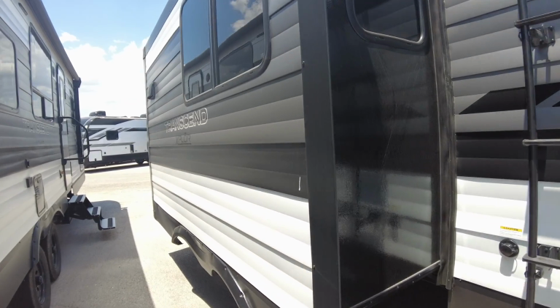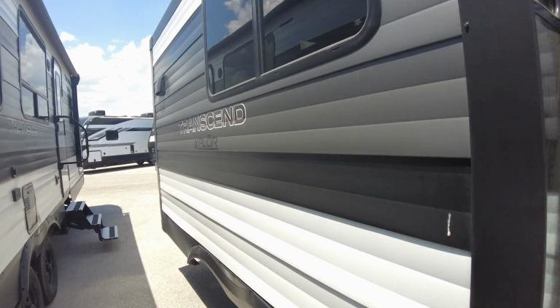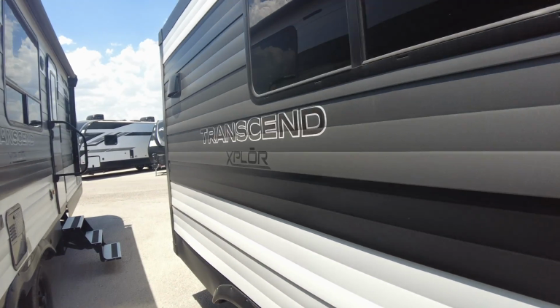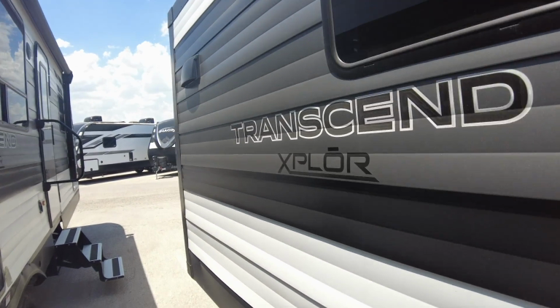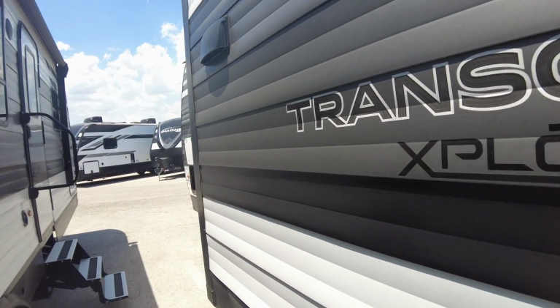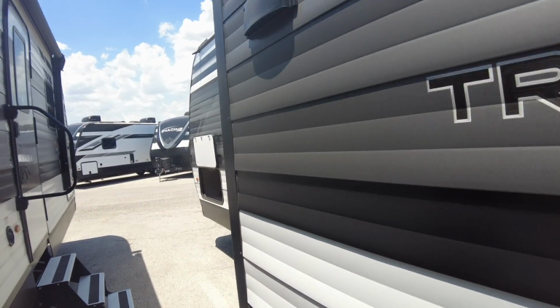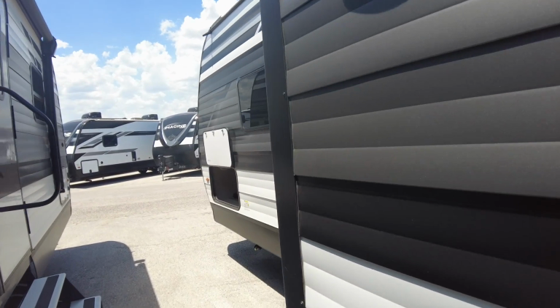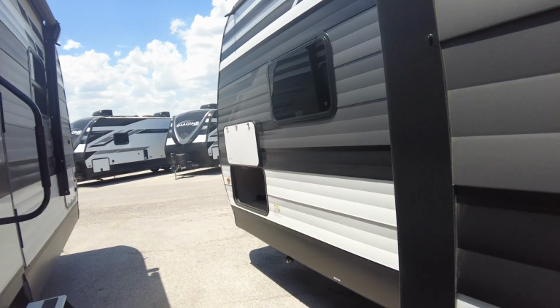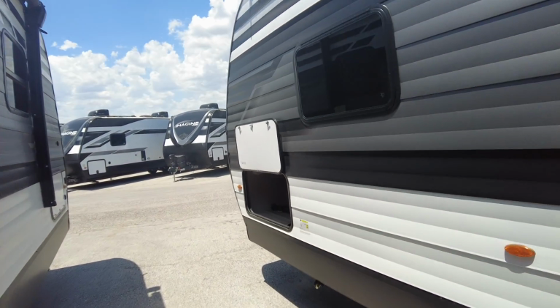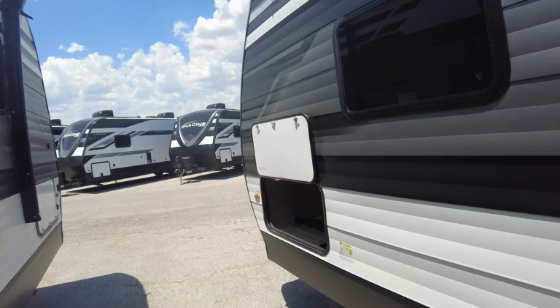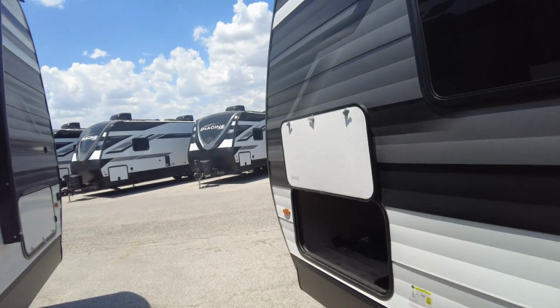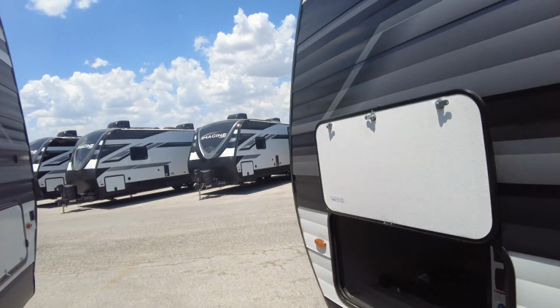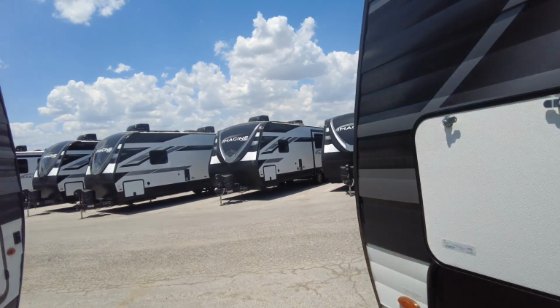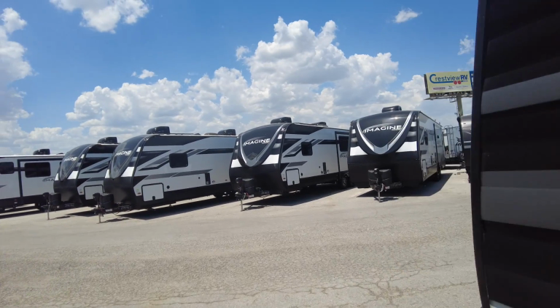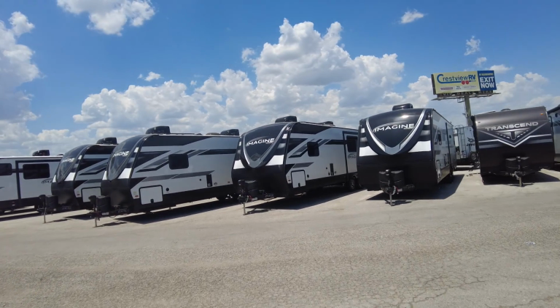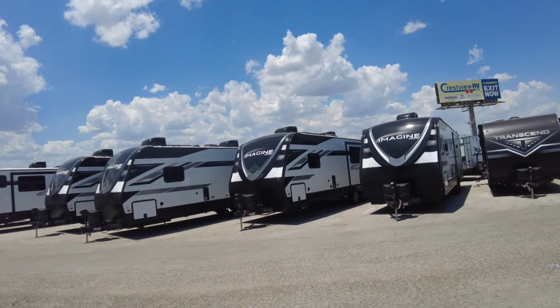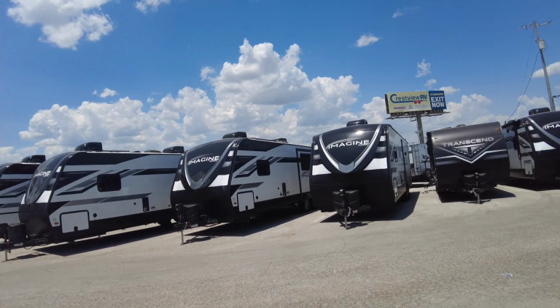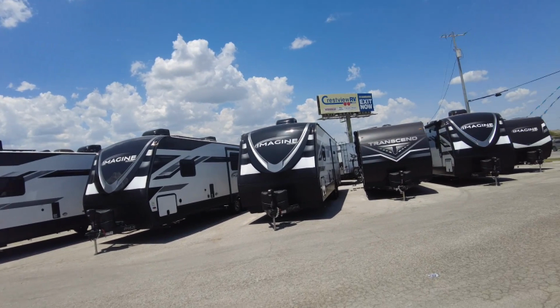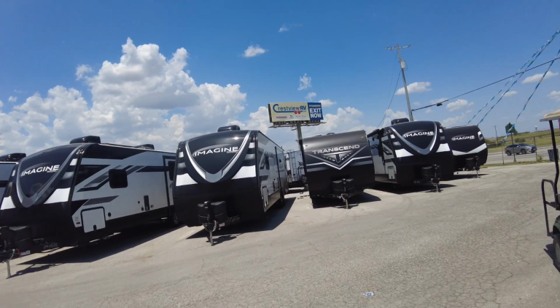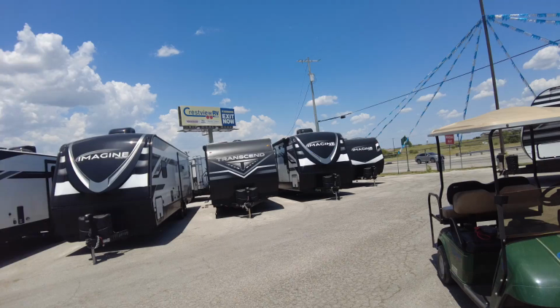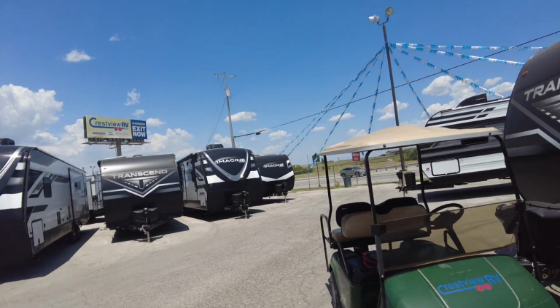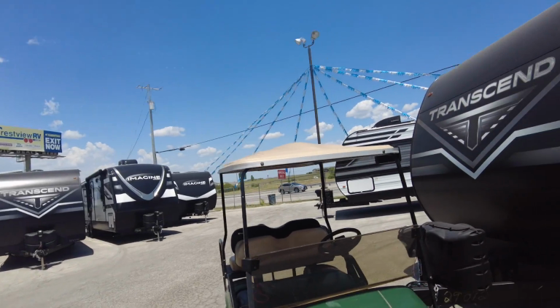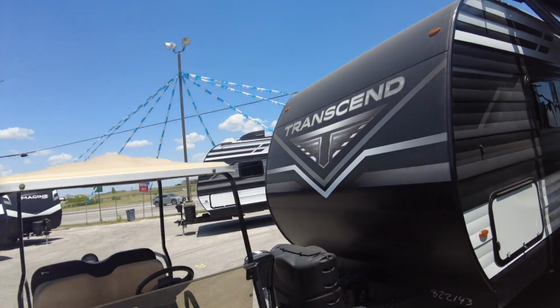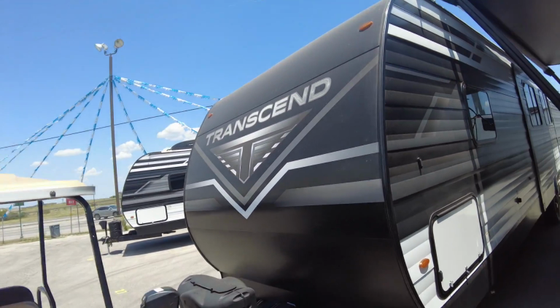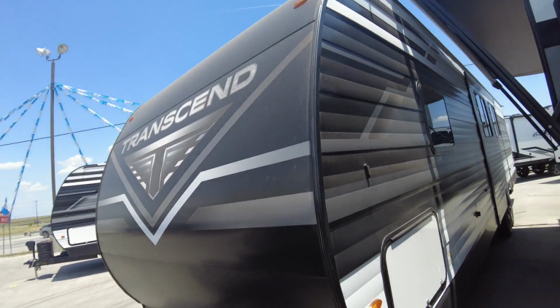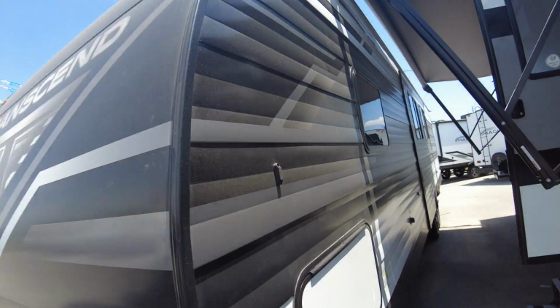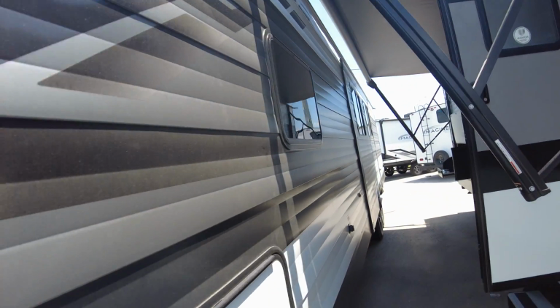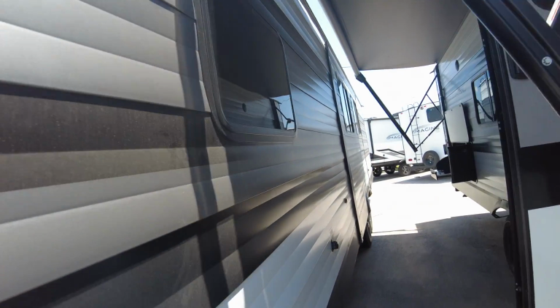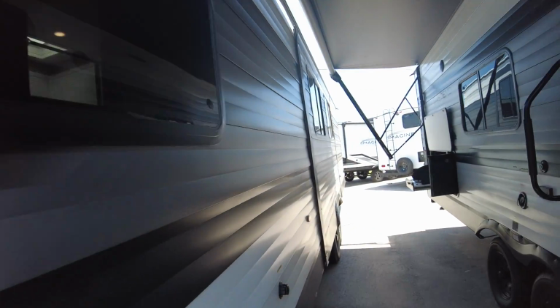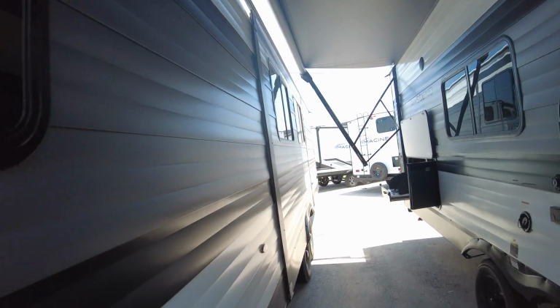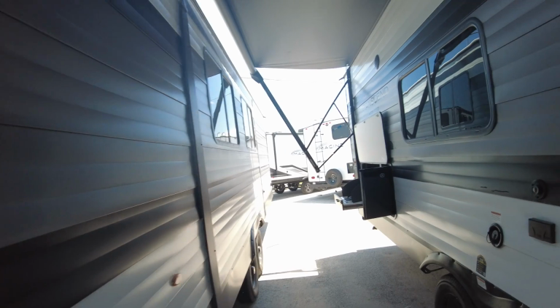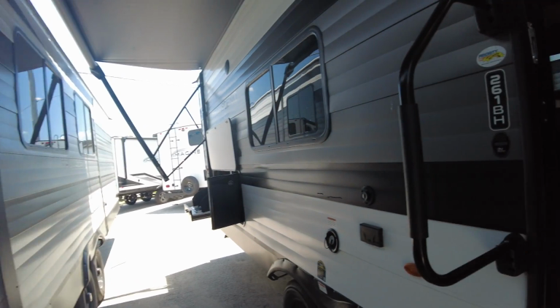The biggest difference is right here — this slide out. It's going to give you recliners instead of that couch with the armrest, and a little bit more walking-around room. But it's about another five grand or so.